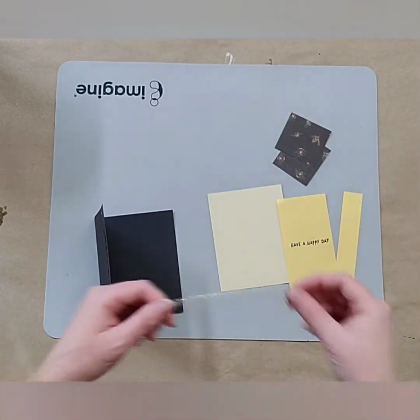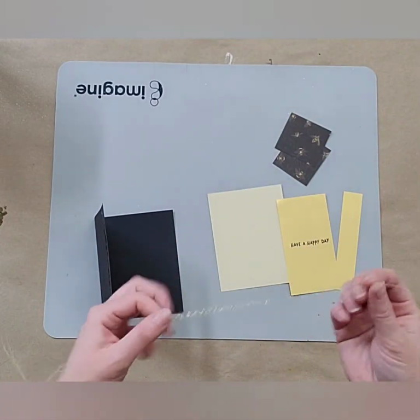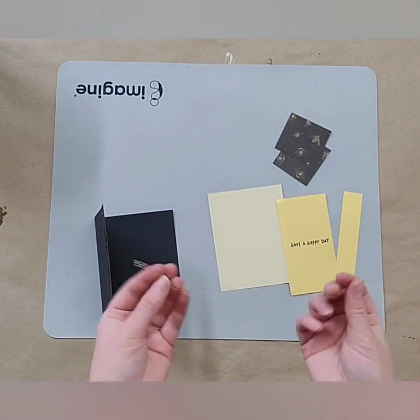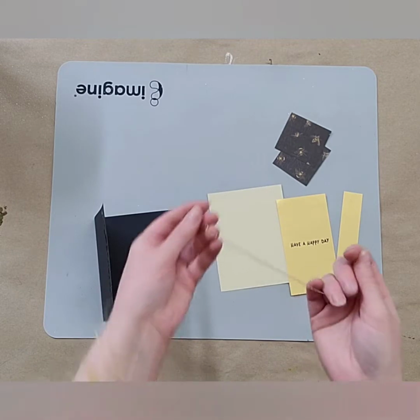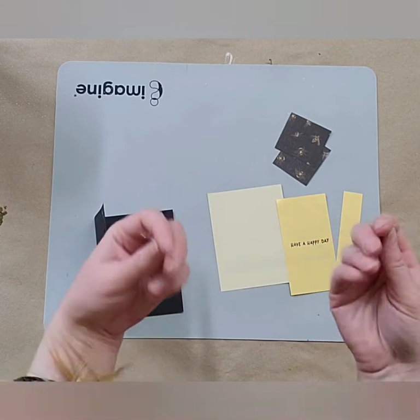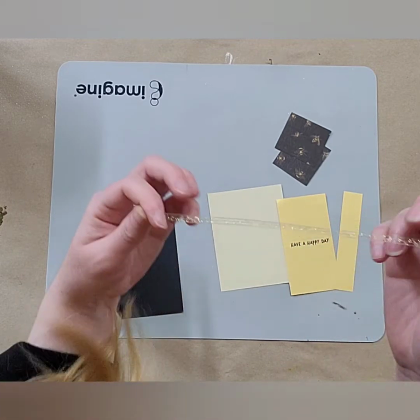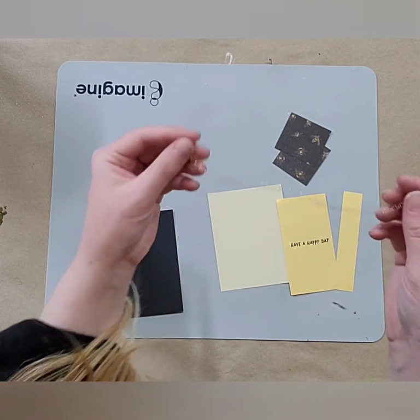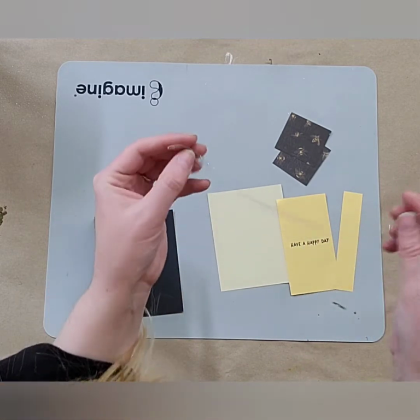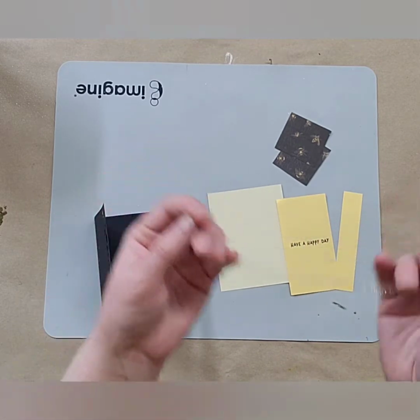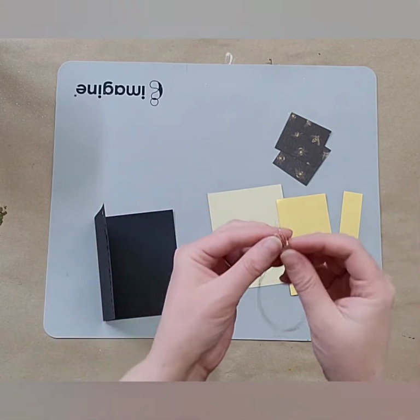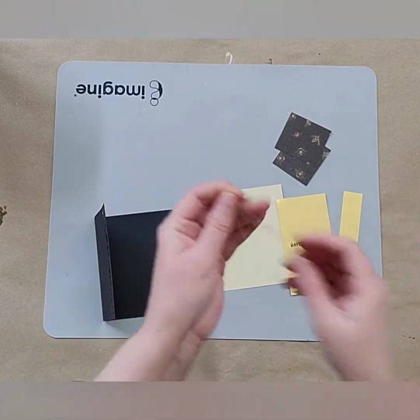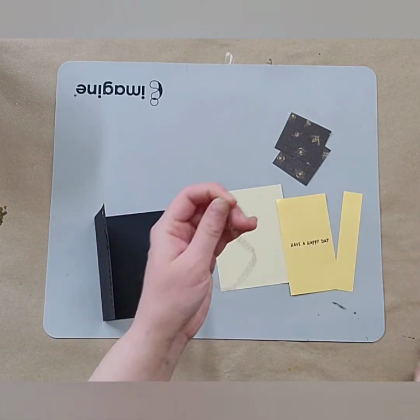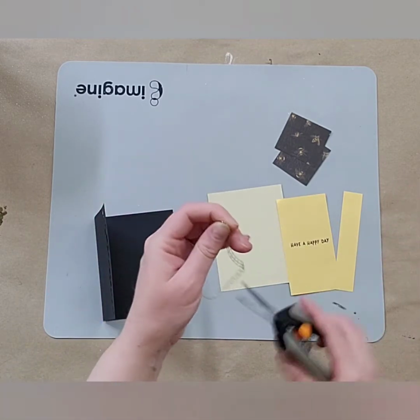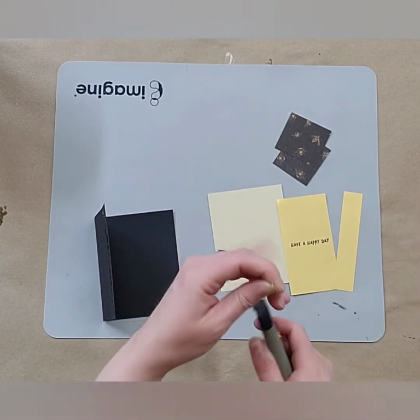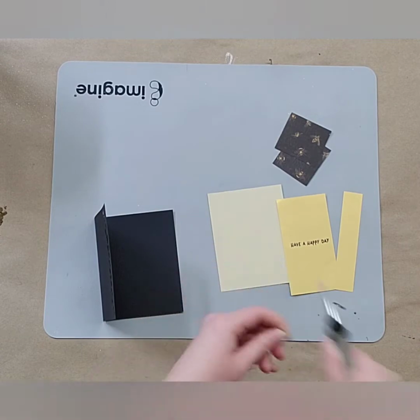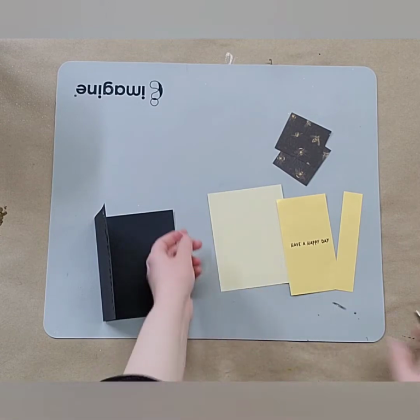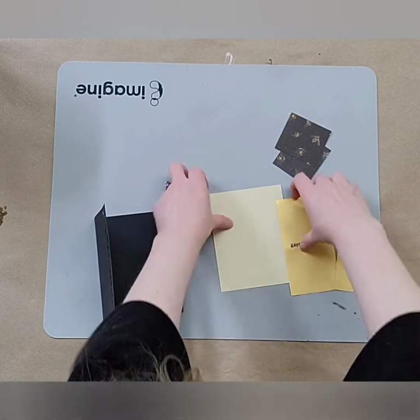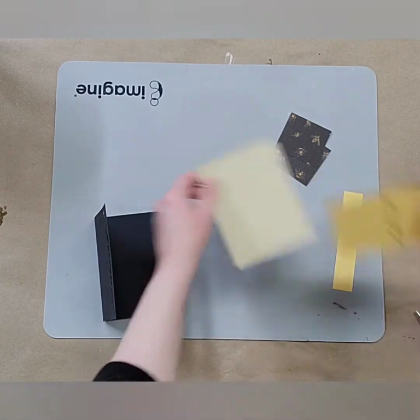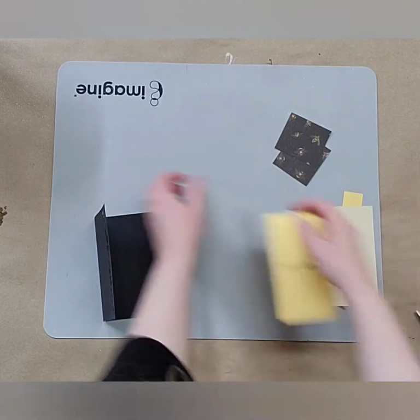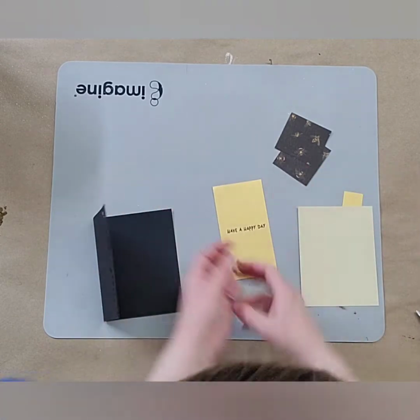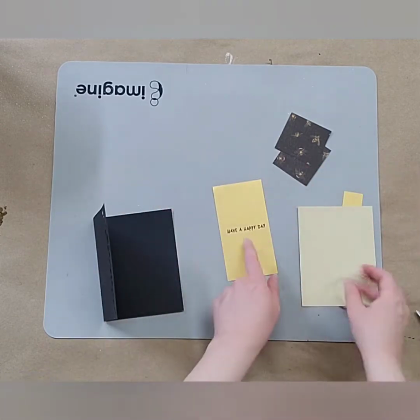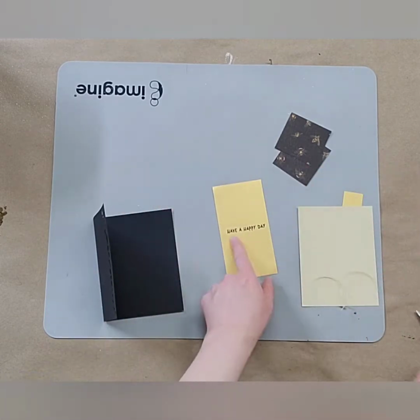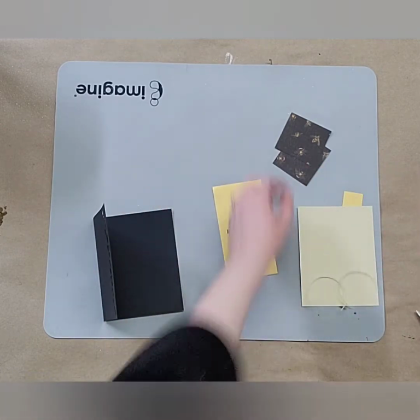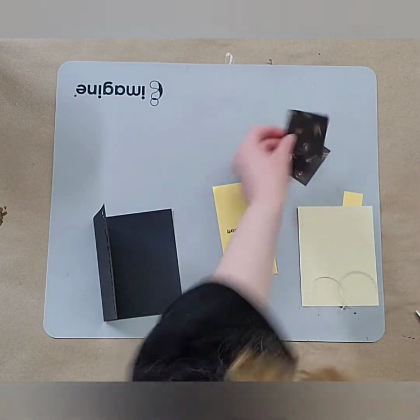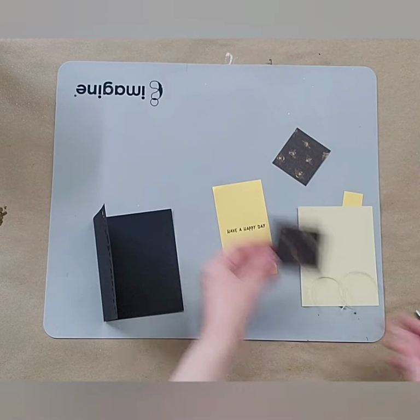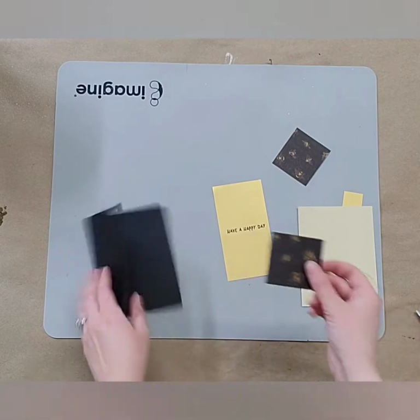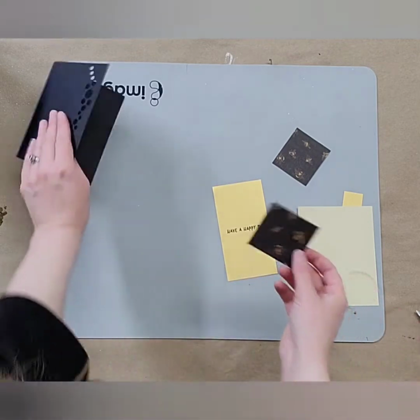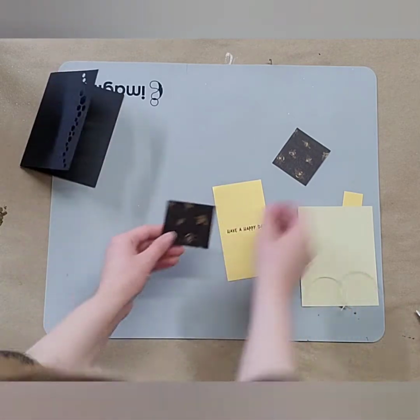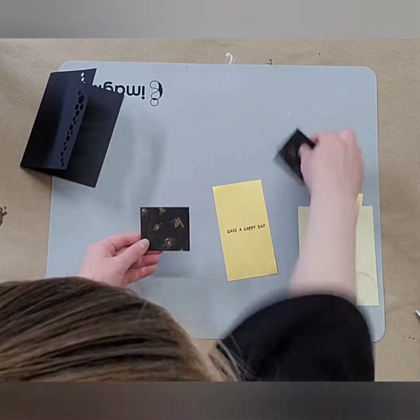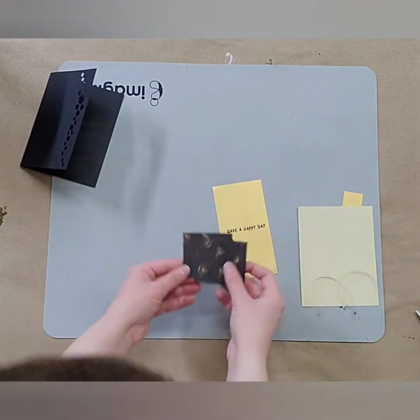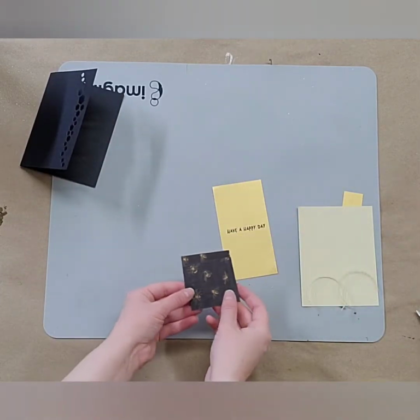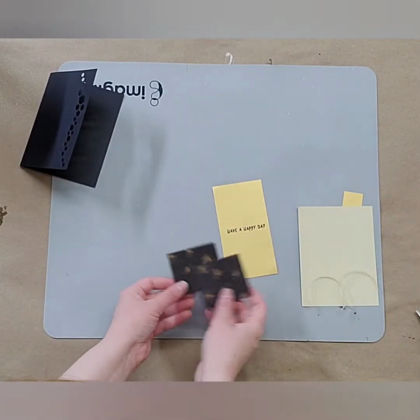What we're going to do to get started is take our little iridescent twine, our little ribbon, and we're going to fold that in half and cut it in half. Then you have your little stamp sentiment — this is 'Have a Happy Day.'